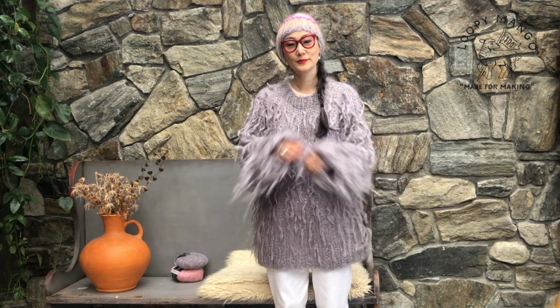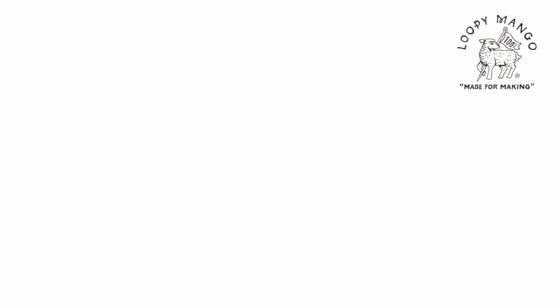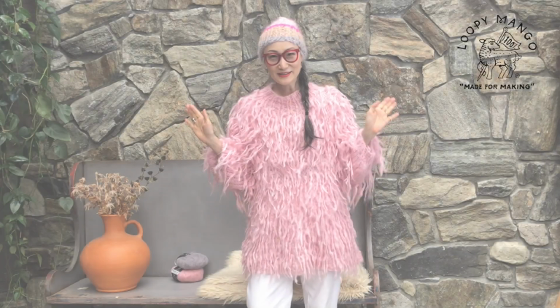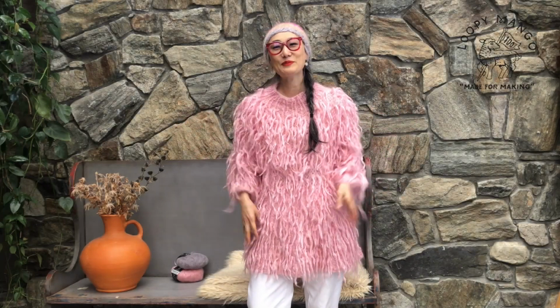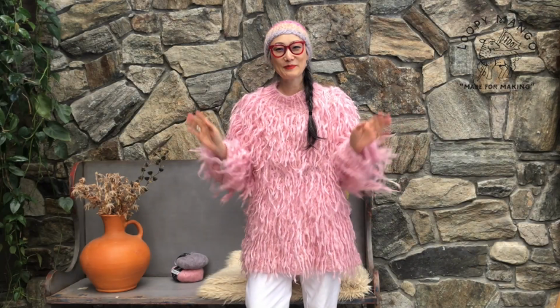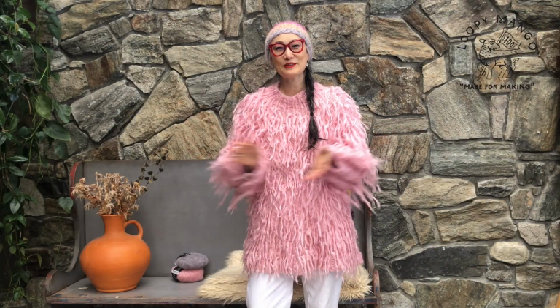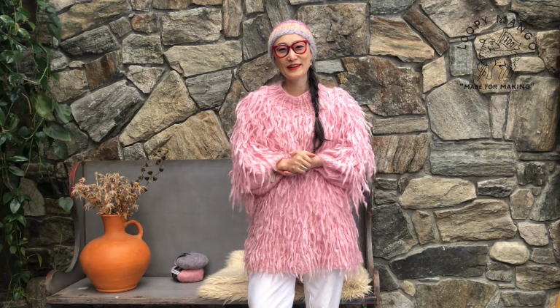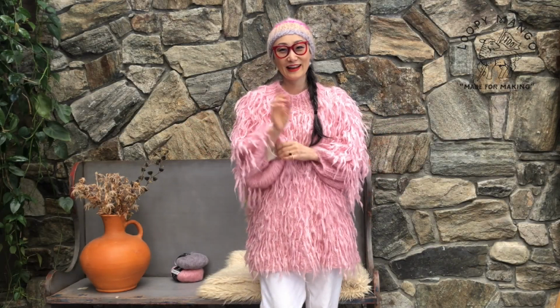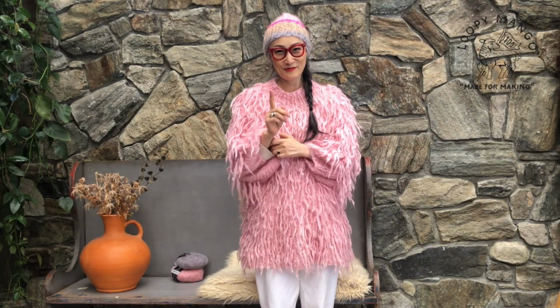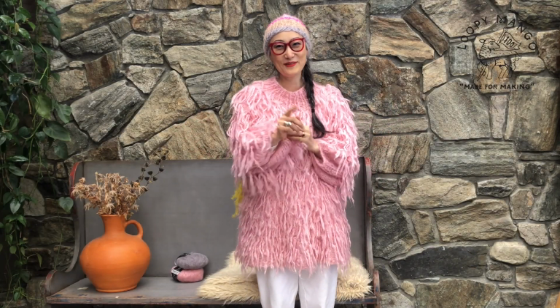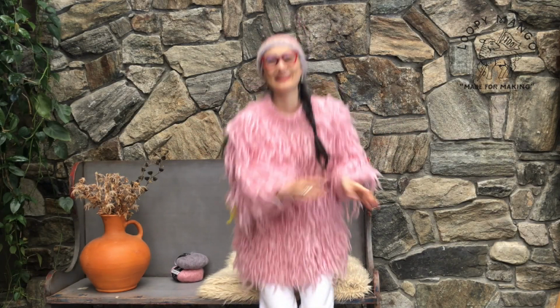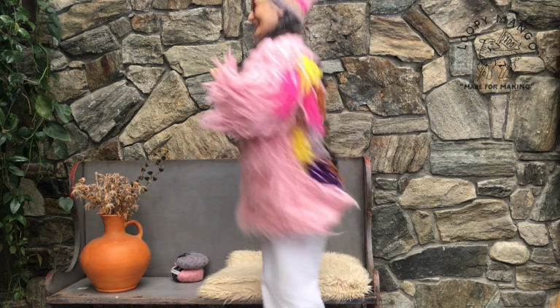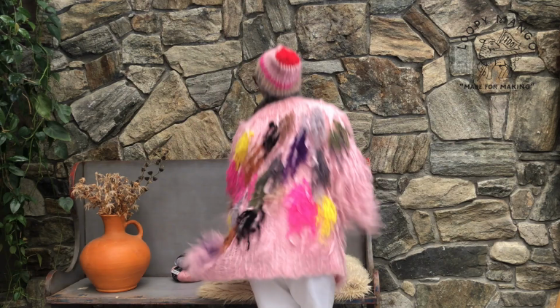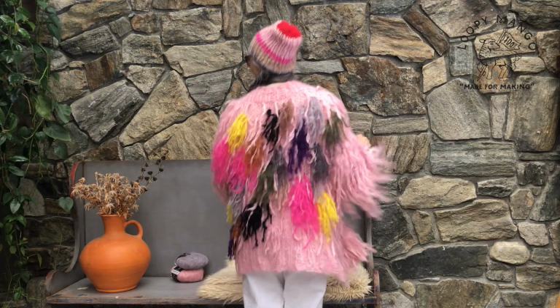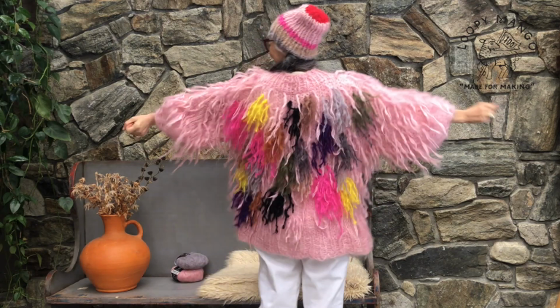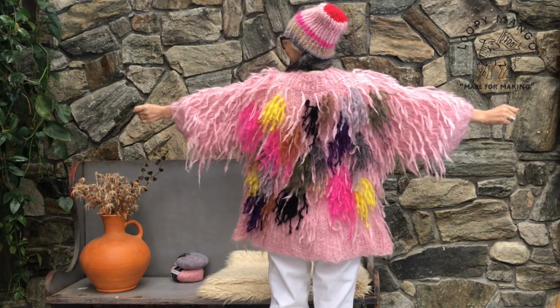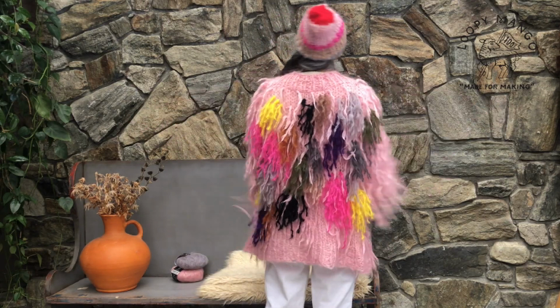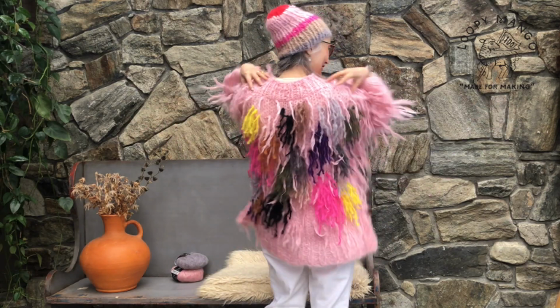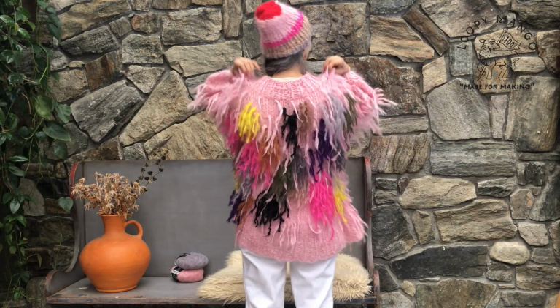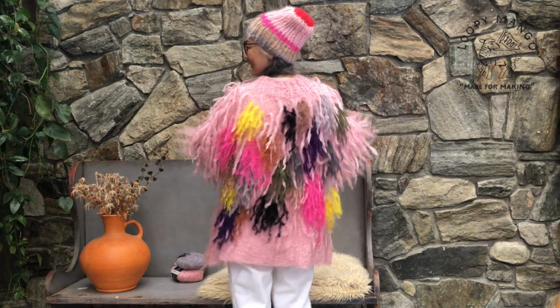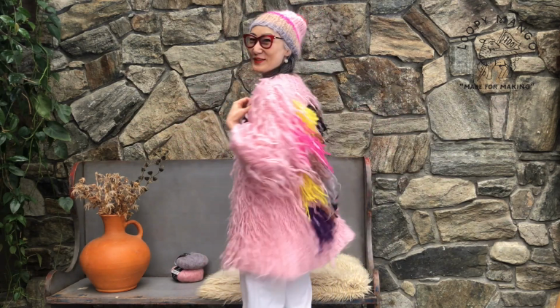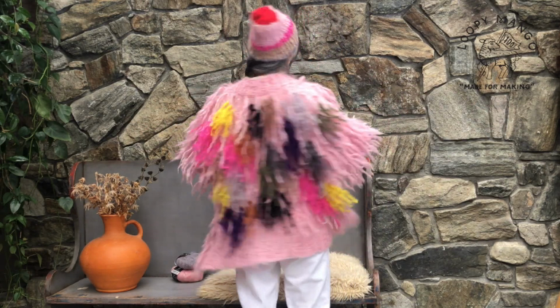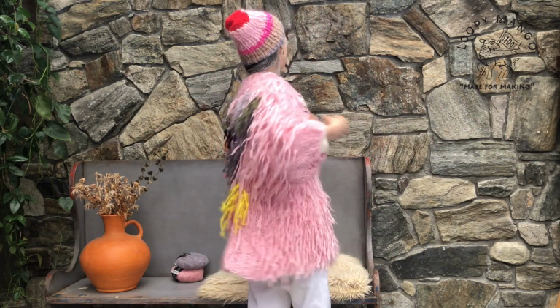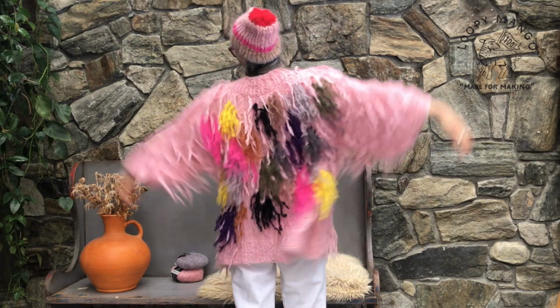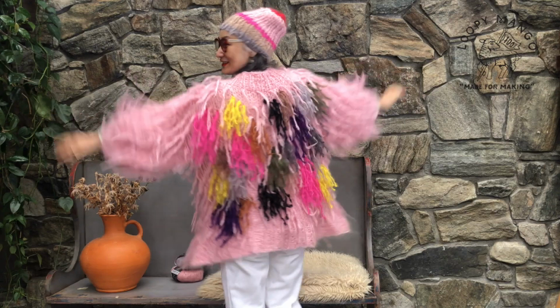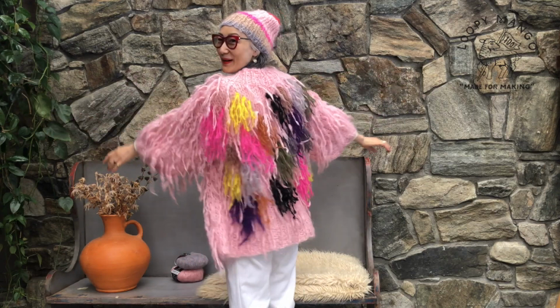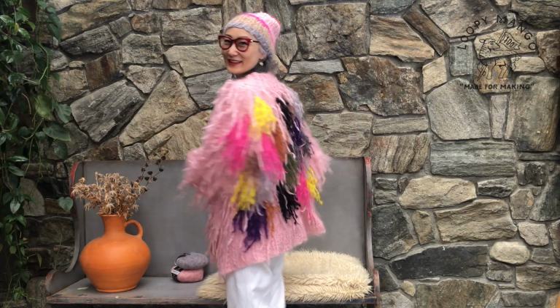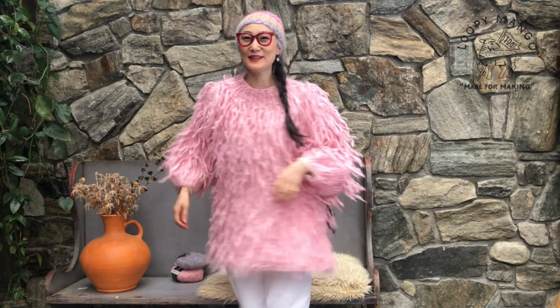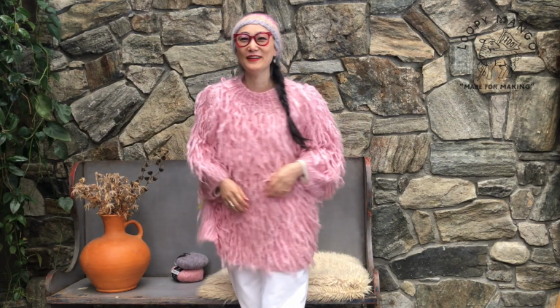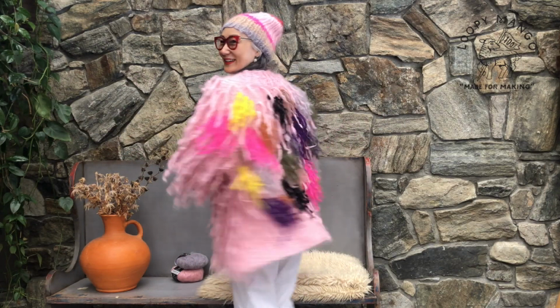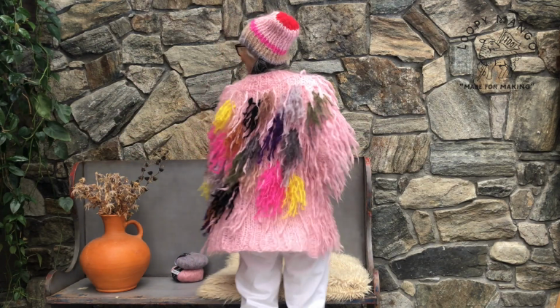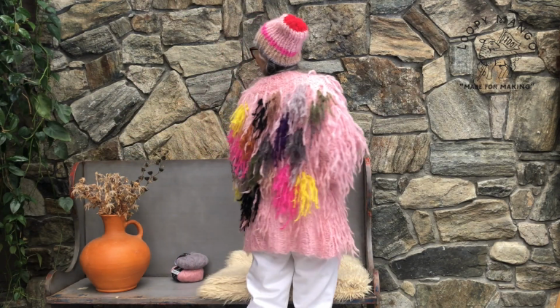And this is Pretty Pink with fringes — wait for it... tada! You can use your leftover yarn and make it like an artist palette. Isn't it fun? So pretty!